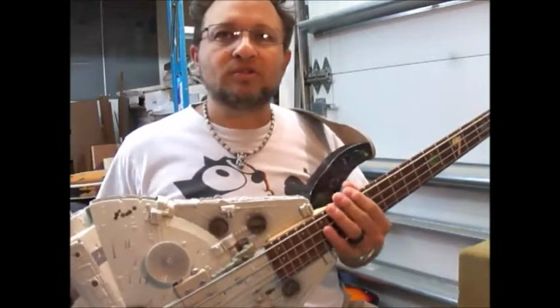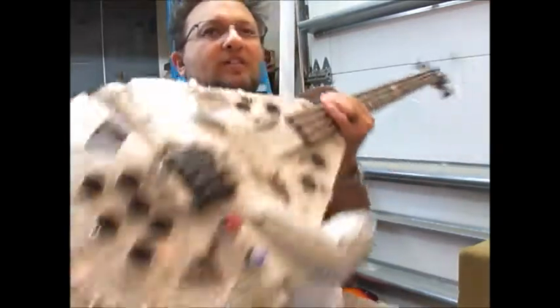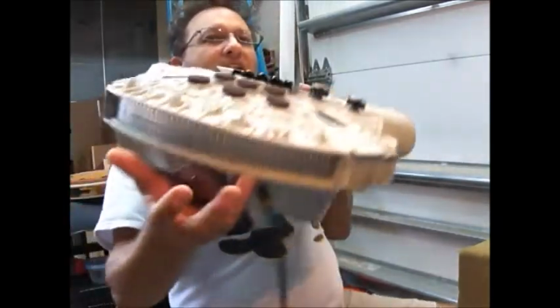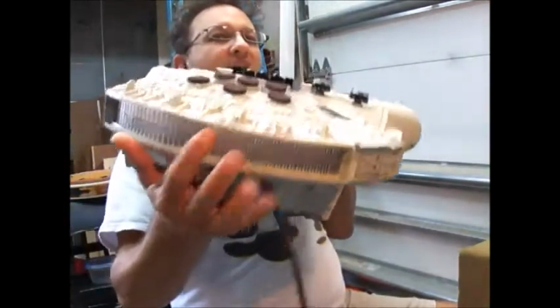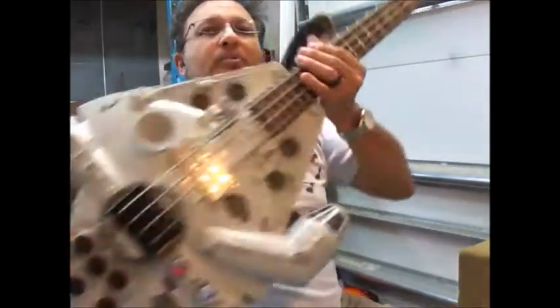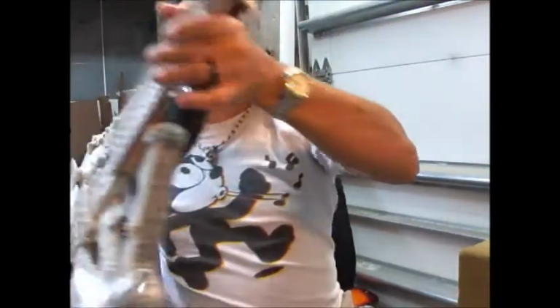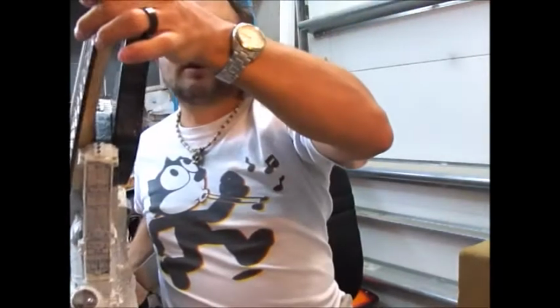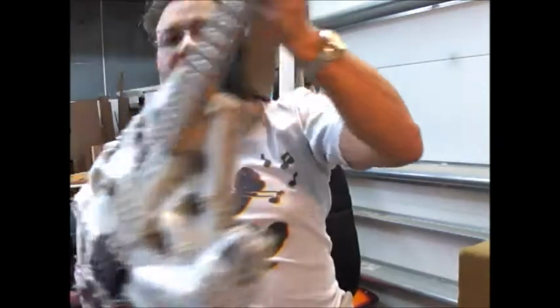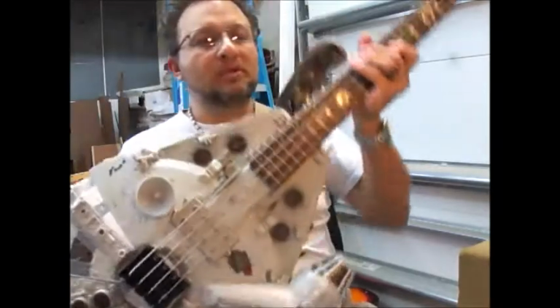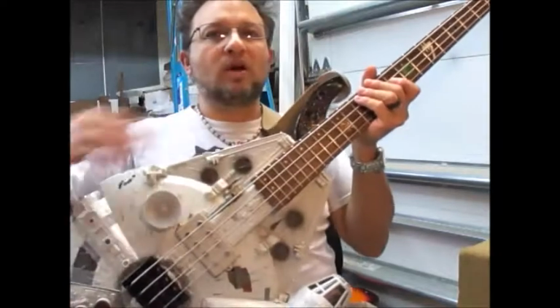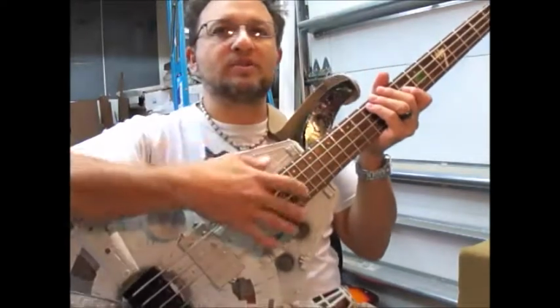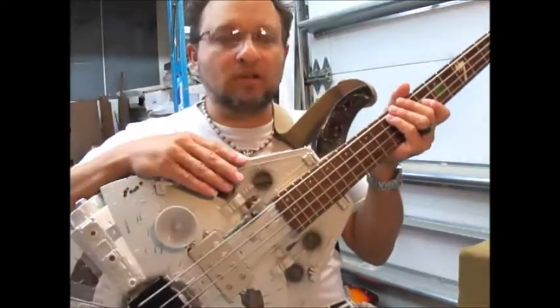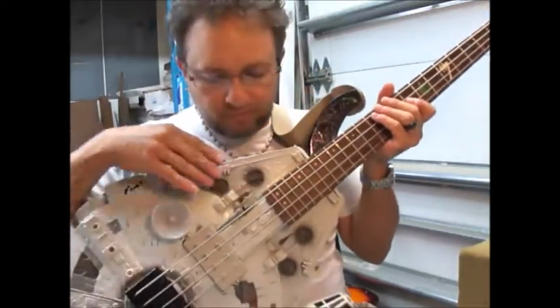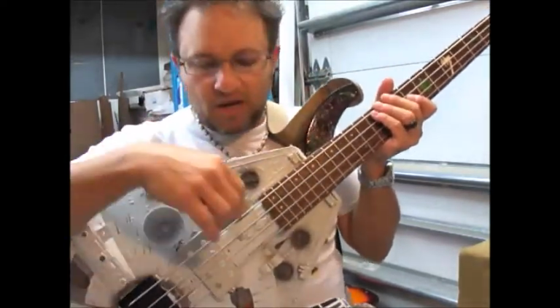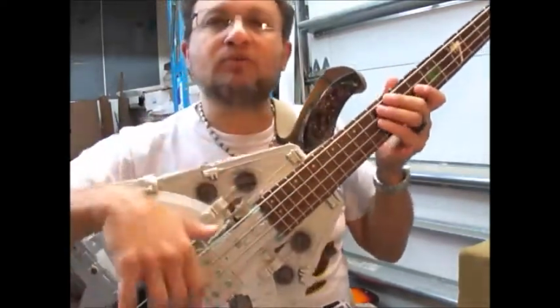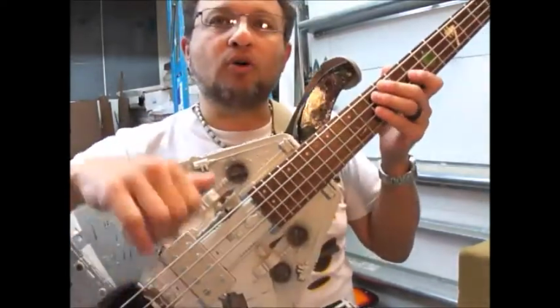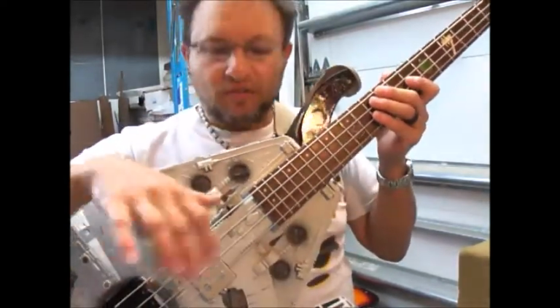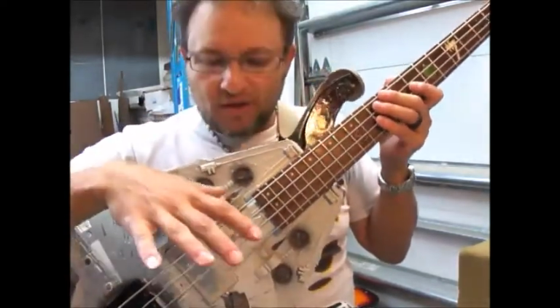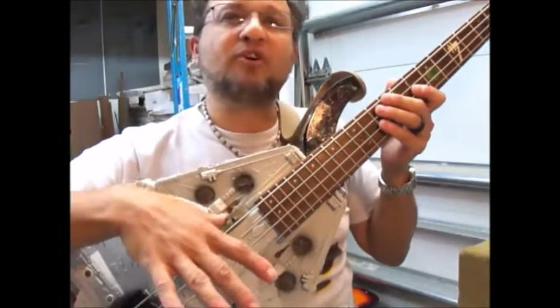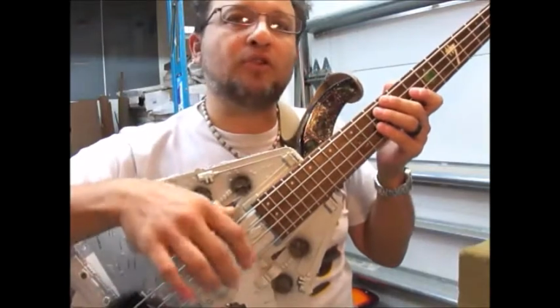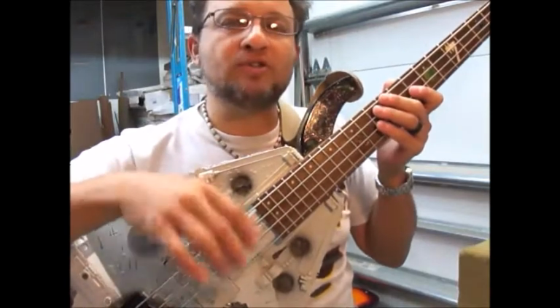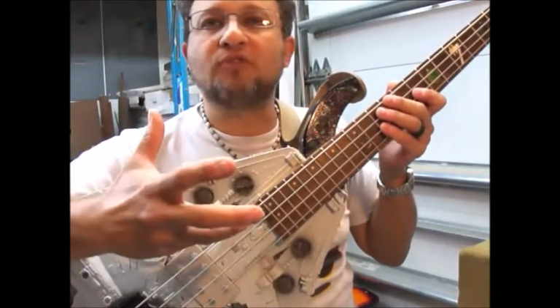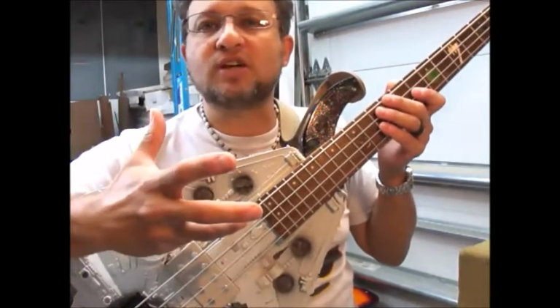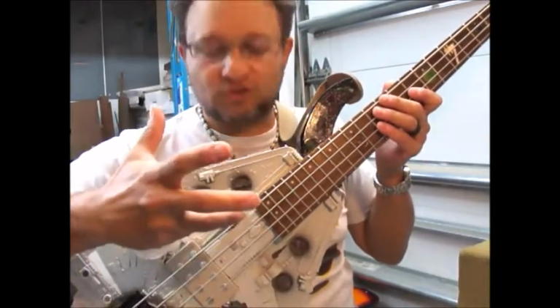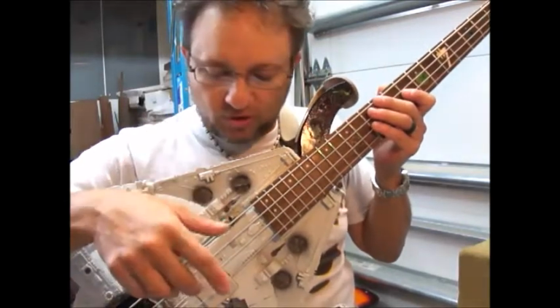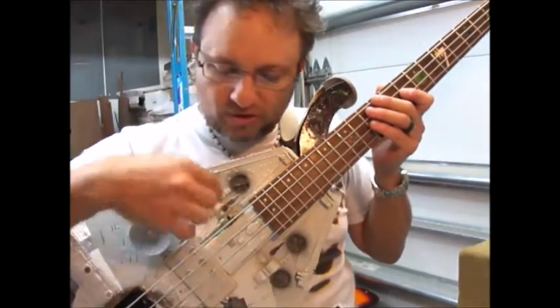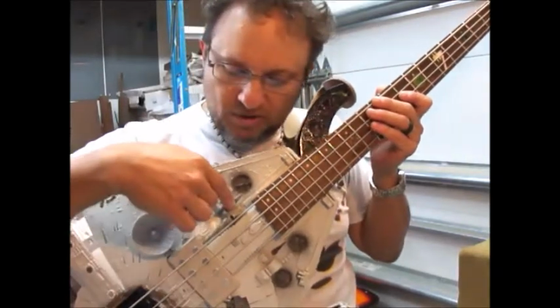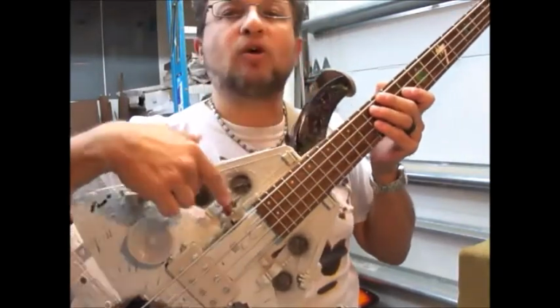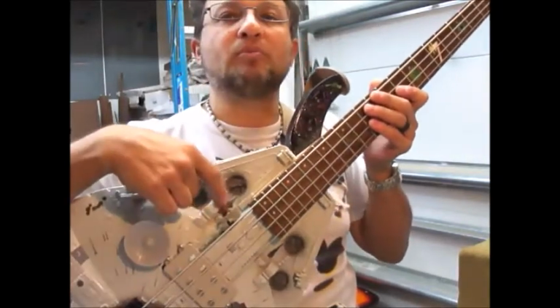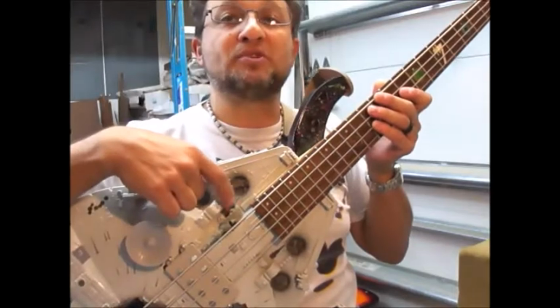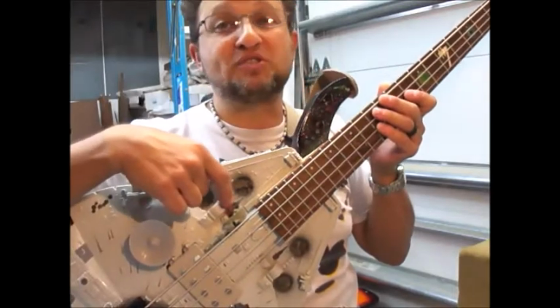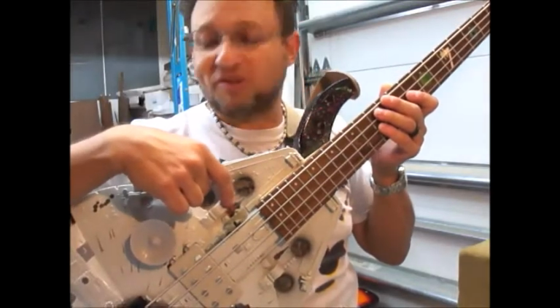It's got the tail lights that light up, the headlights that light up, as well as the missiles that light up. I opted for a half gun turret thumb rest instead of the full size gun turret thumb rest because I didn't want to cover up this missile, which is really cool.